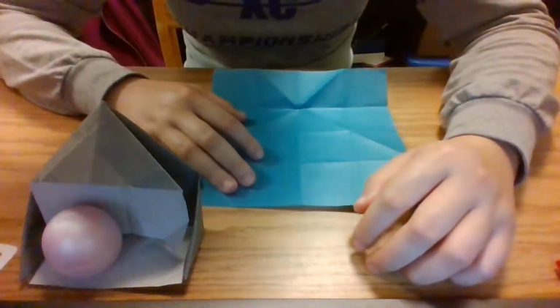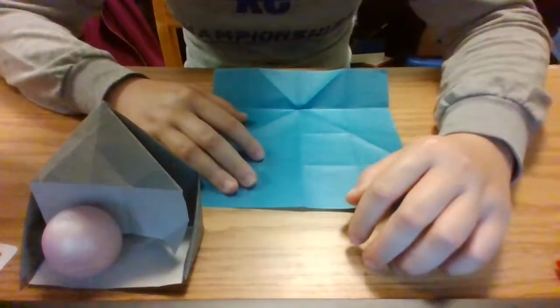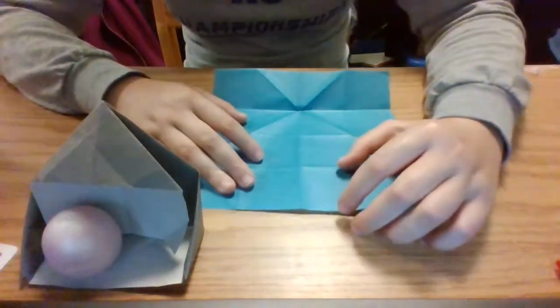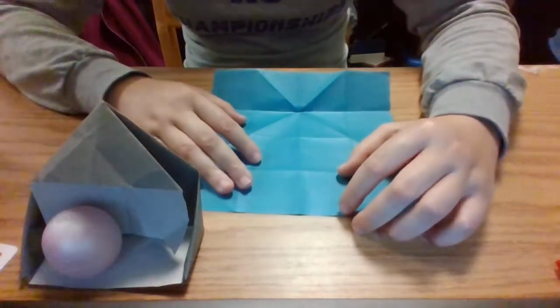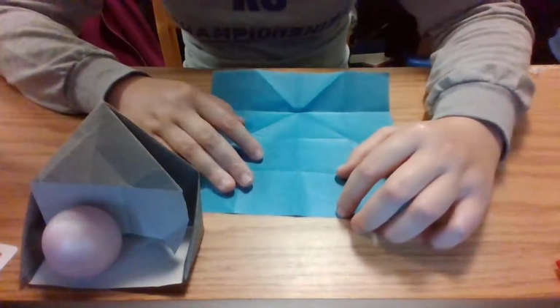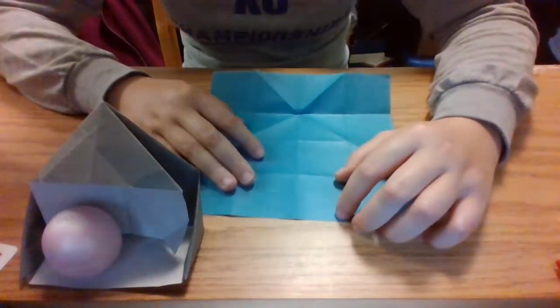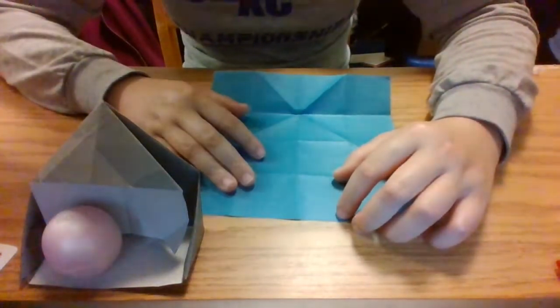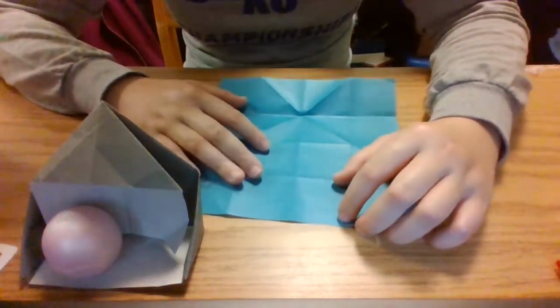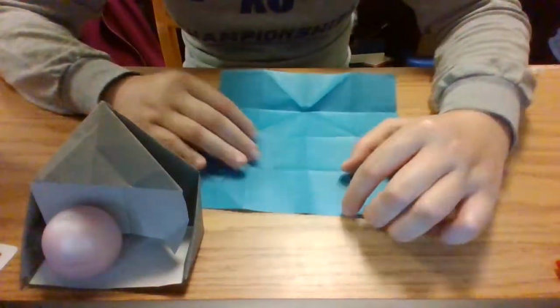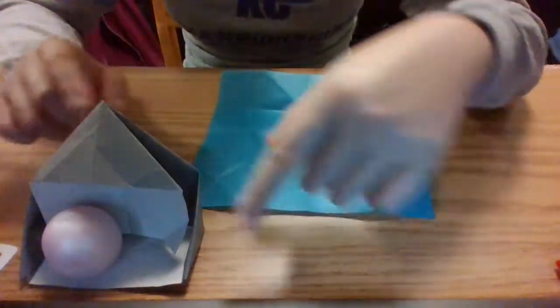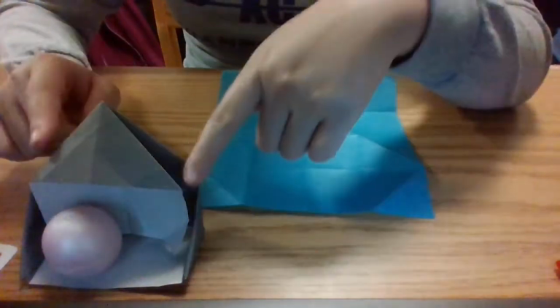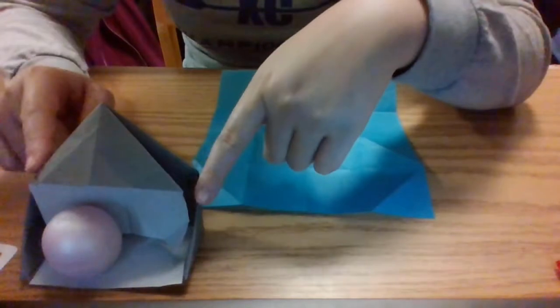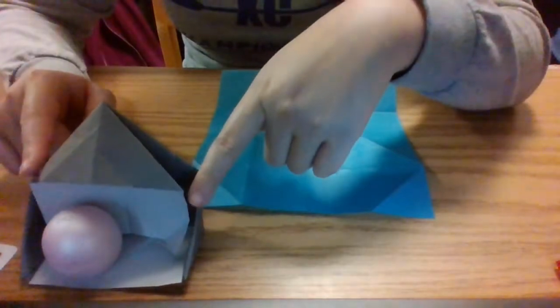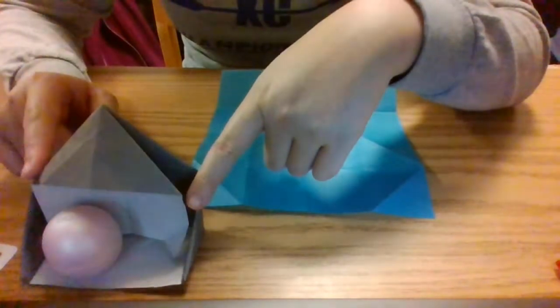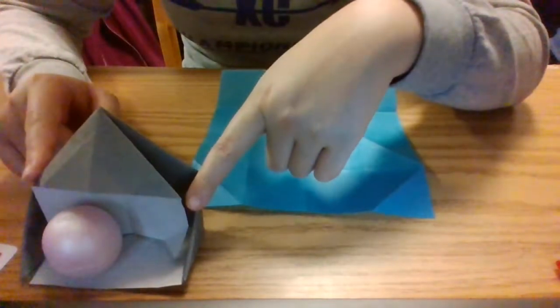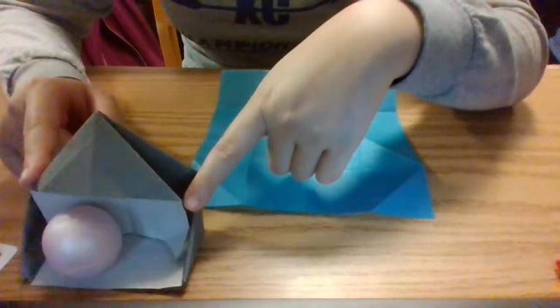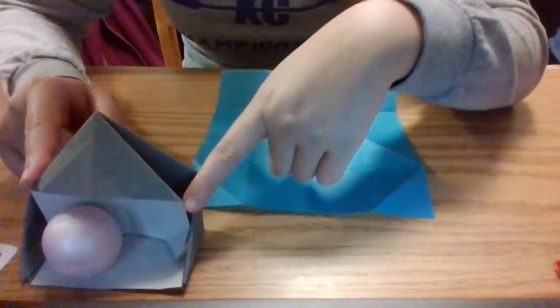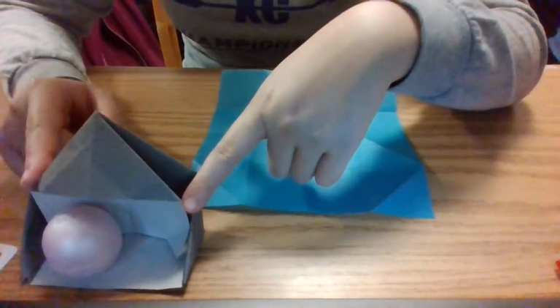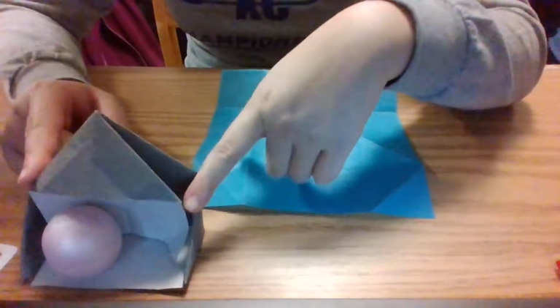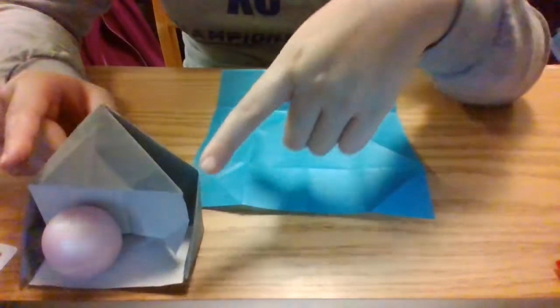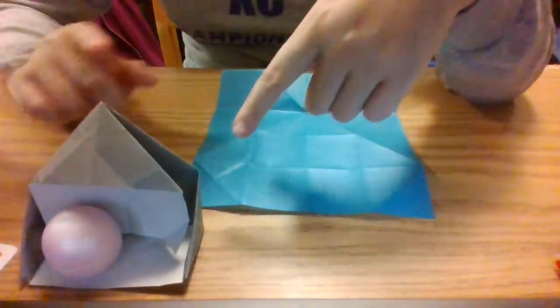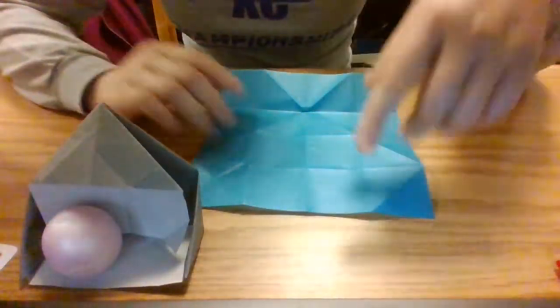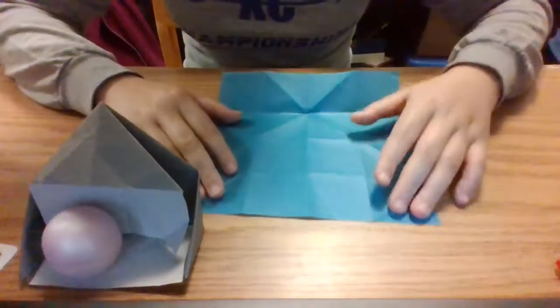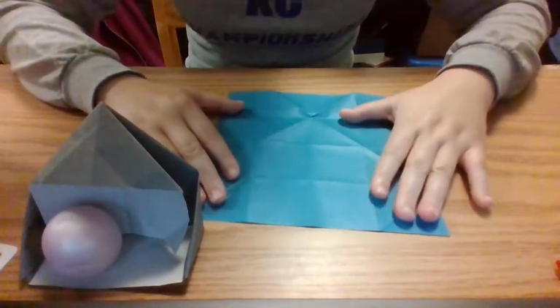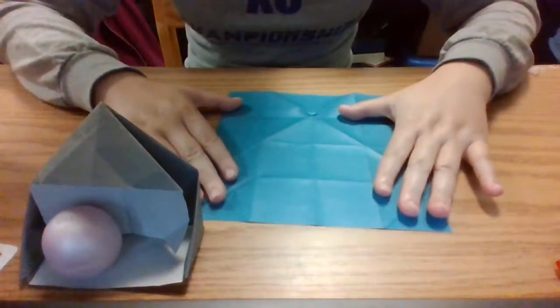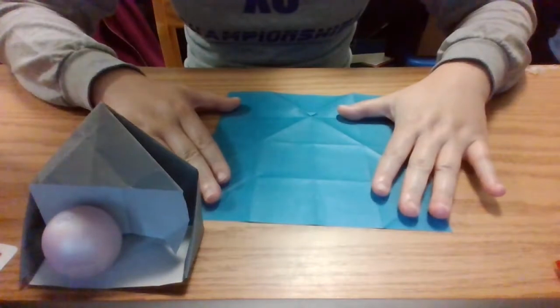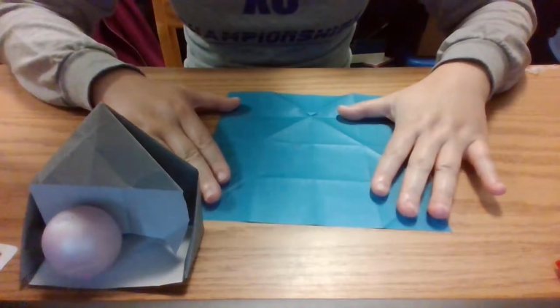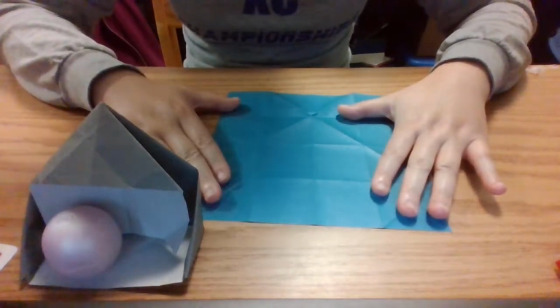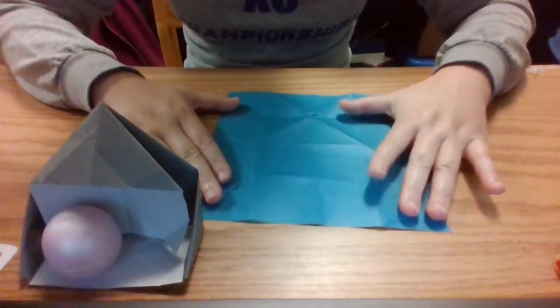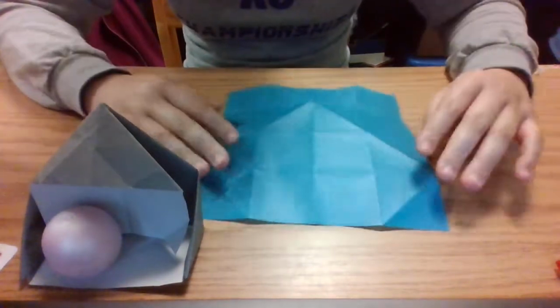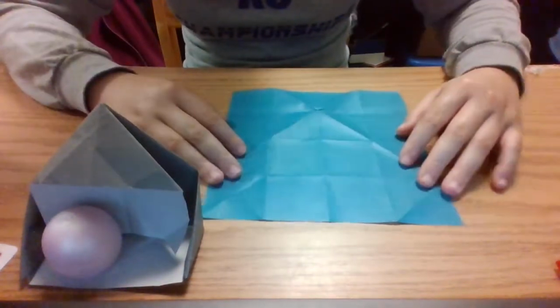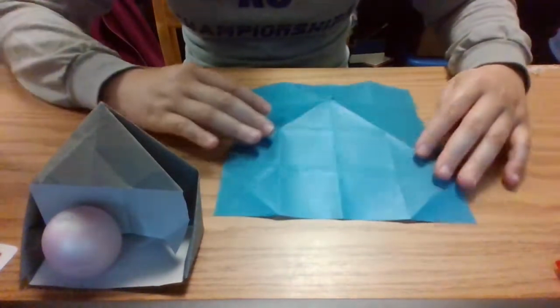Hi, I hope everyone's having a great day. Today I'm going to be teaching you how to fold a nice little origami house that stands up. All you're going to need for this is a square piece of paper, and we'll get right started.